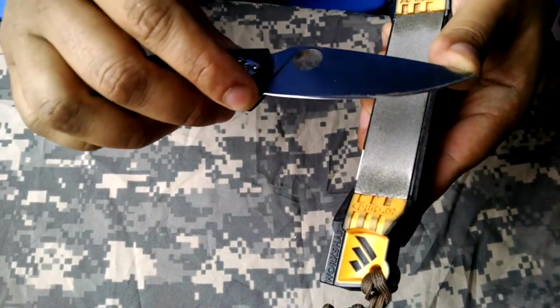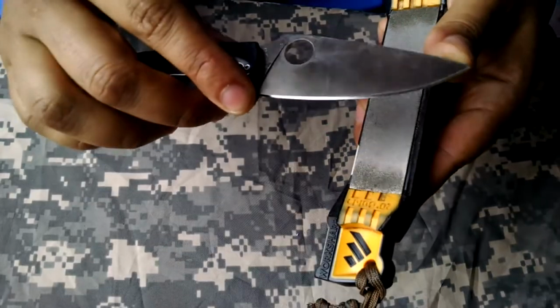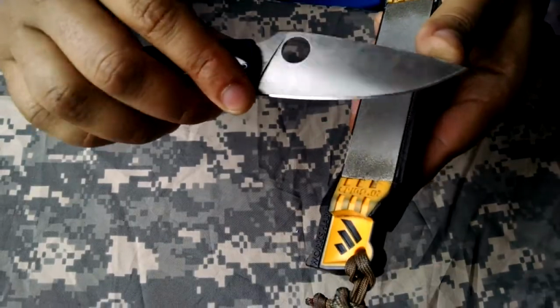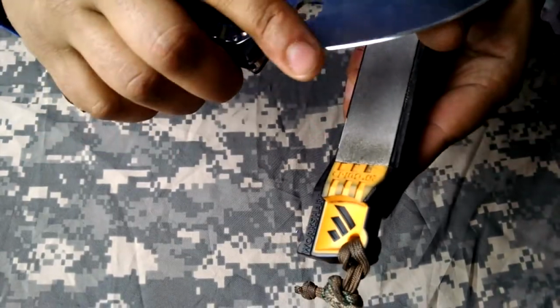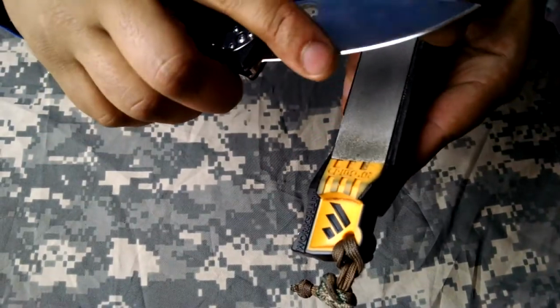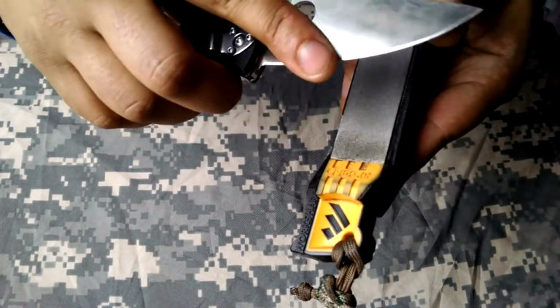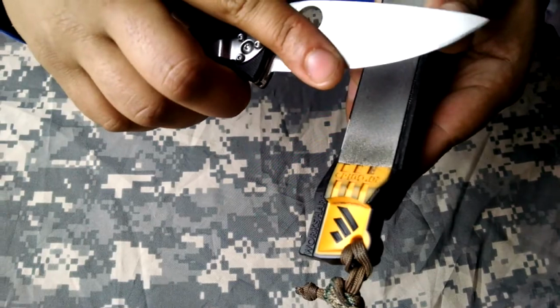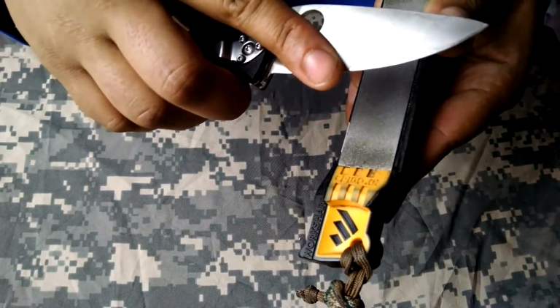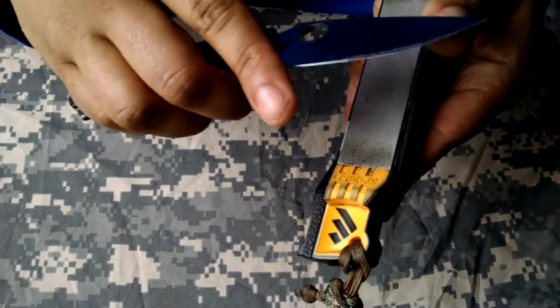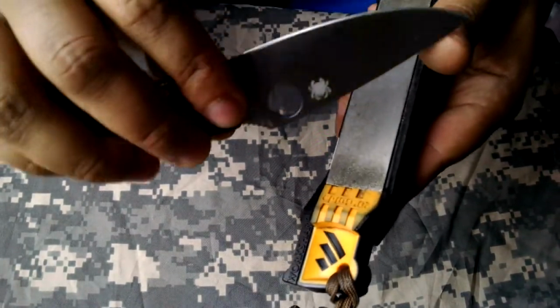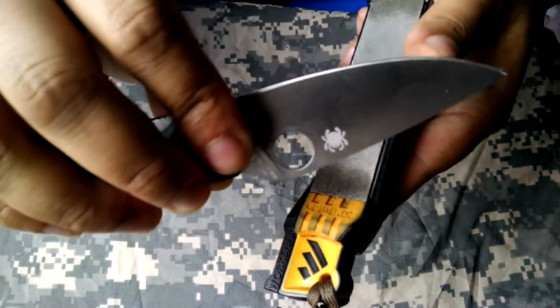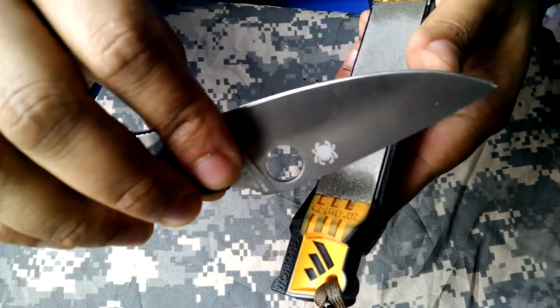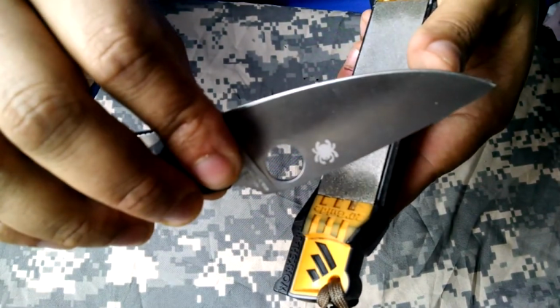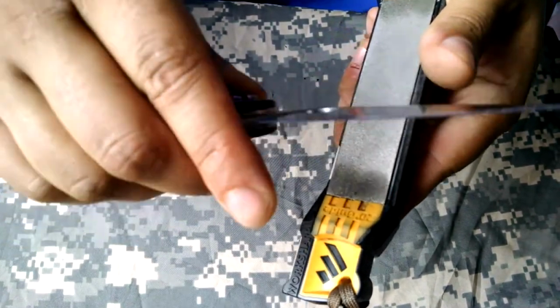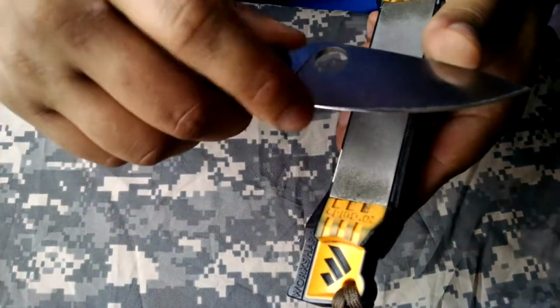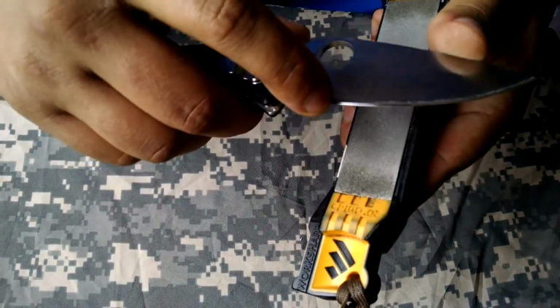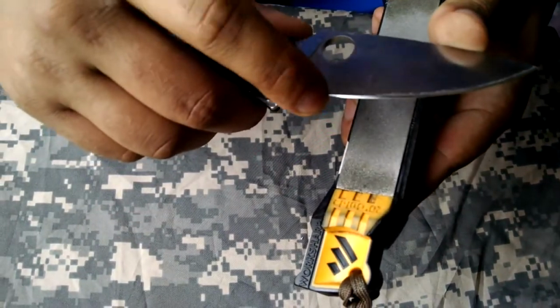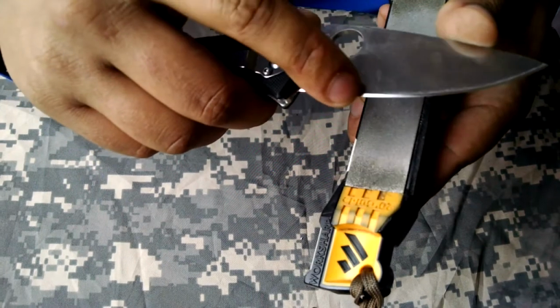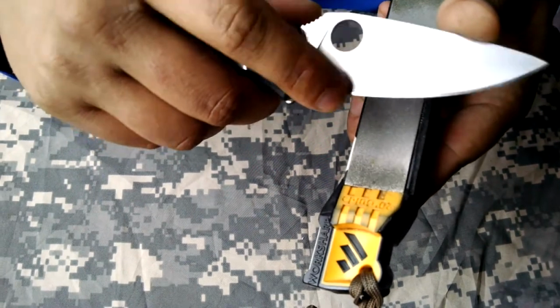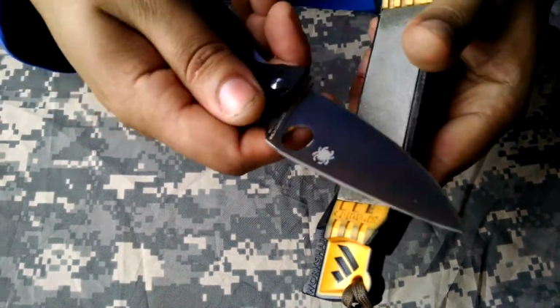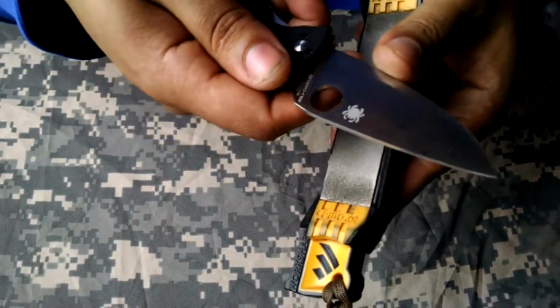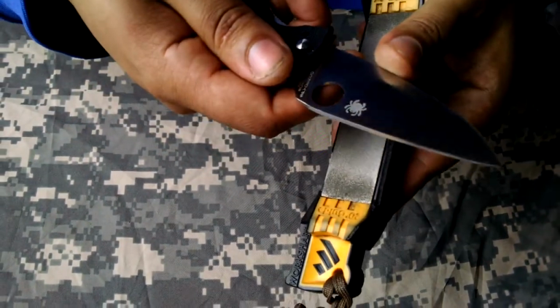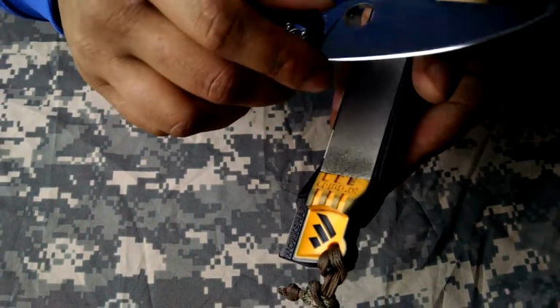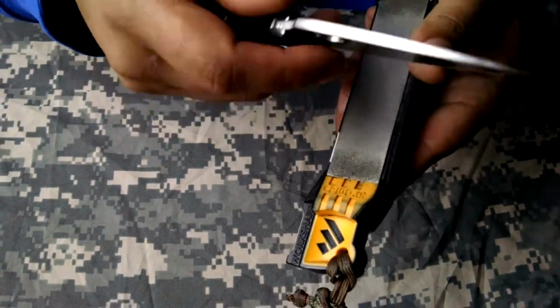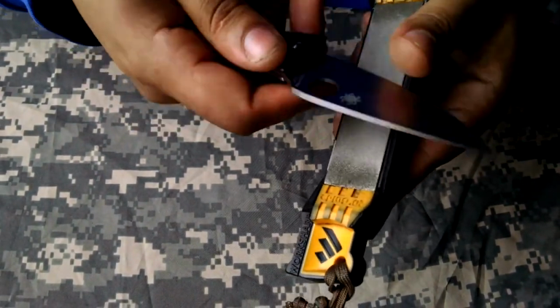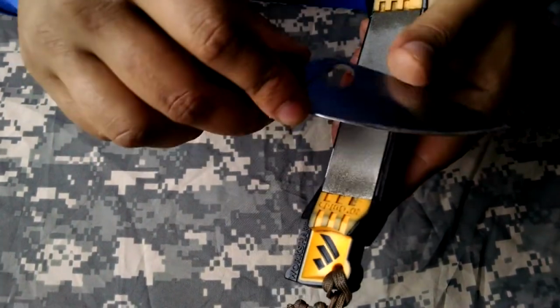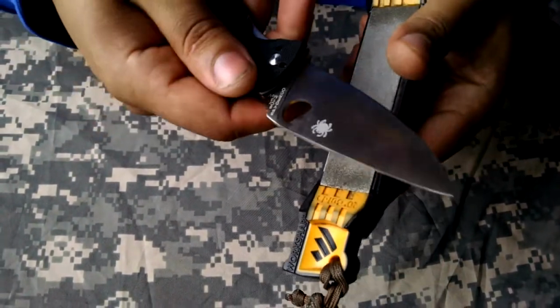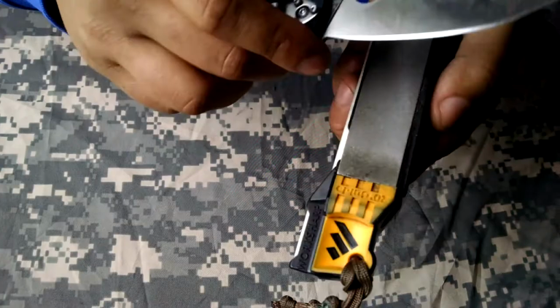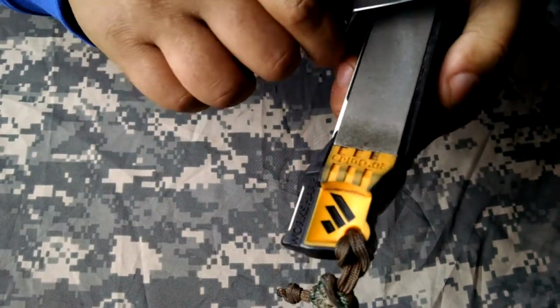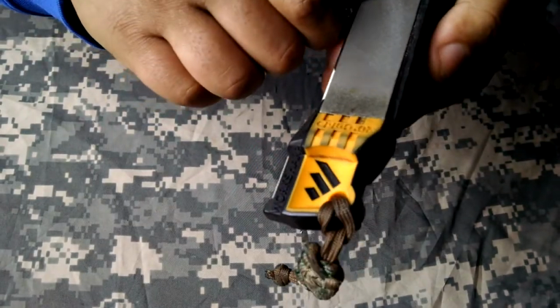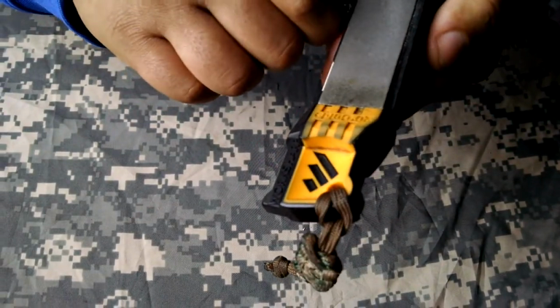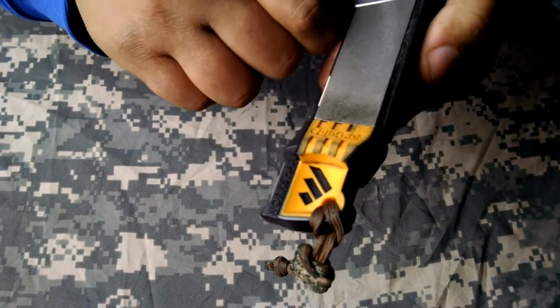Before I sharpen to a burr on this side, I want to go ahead and match the bevel on this side. Otherwise it's going to be uneven if I pop the burr here and then try to pop a burr on the other side. So I want to even up my bevels, and then I'll go for the burr.